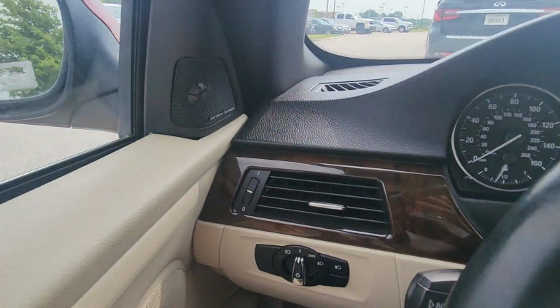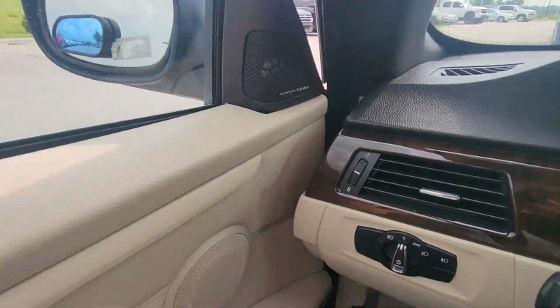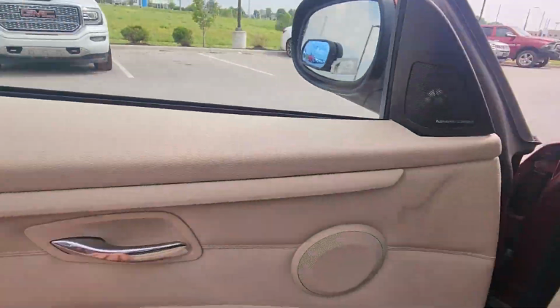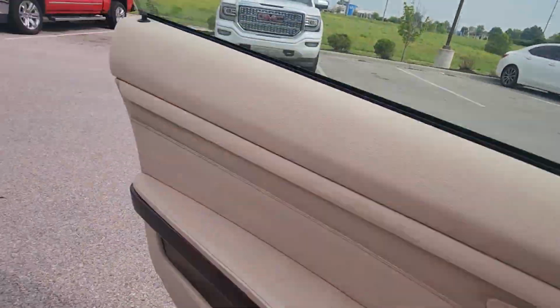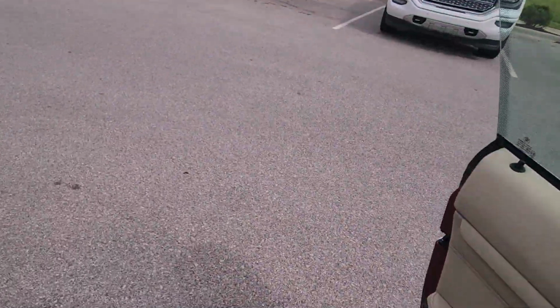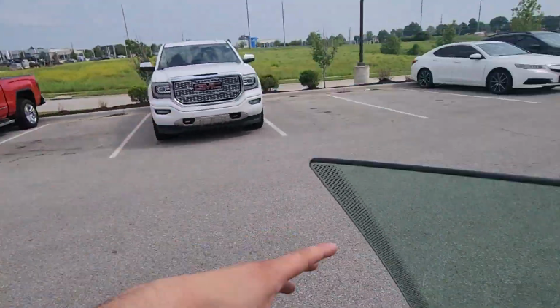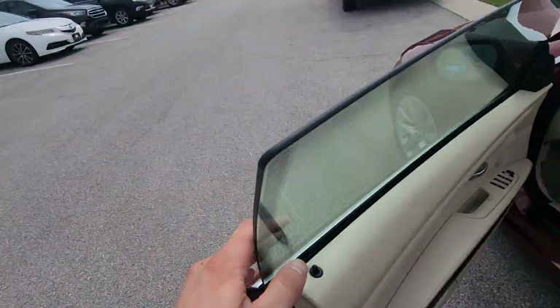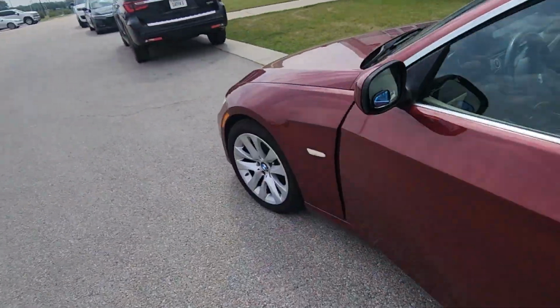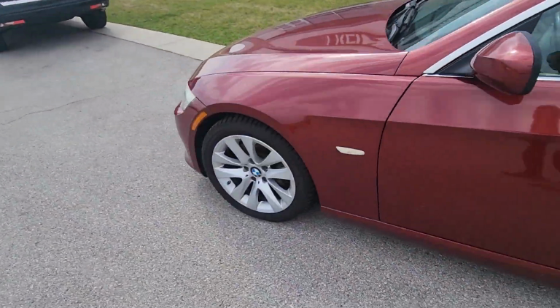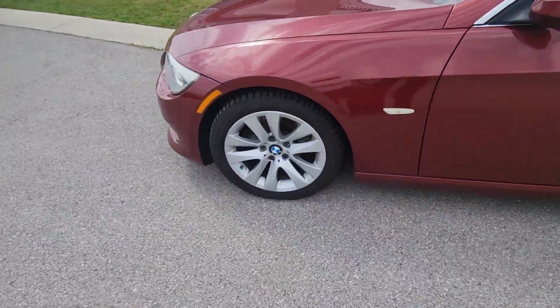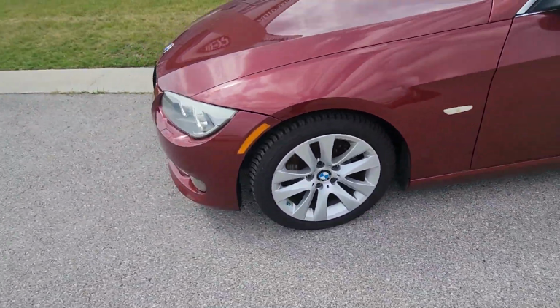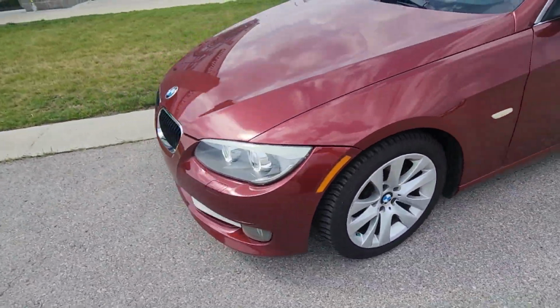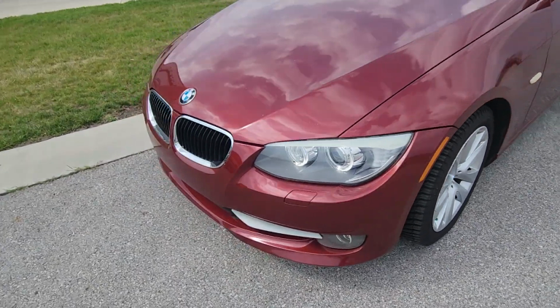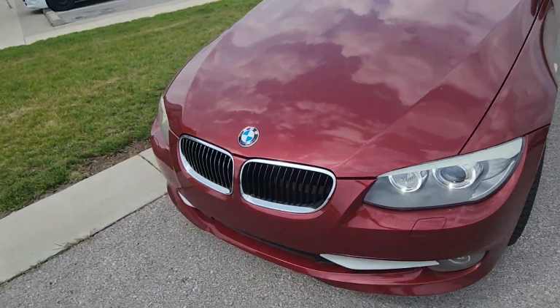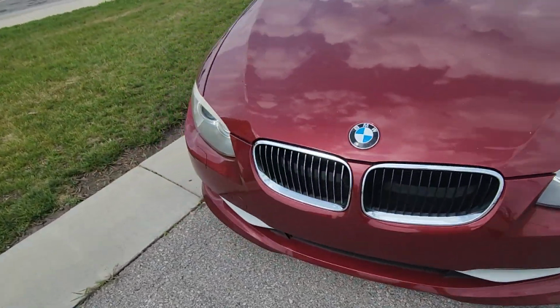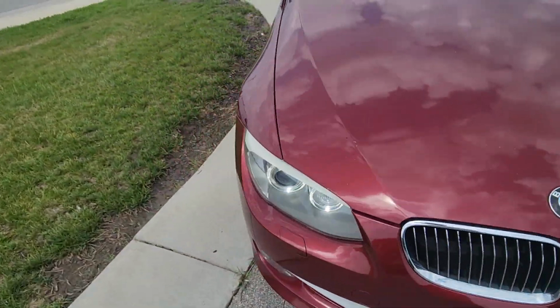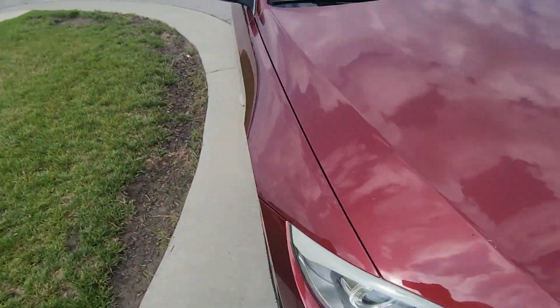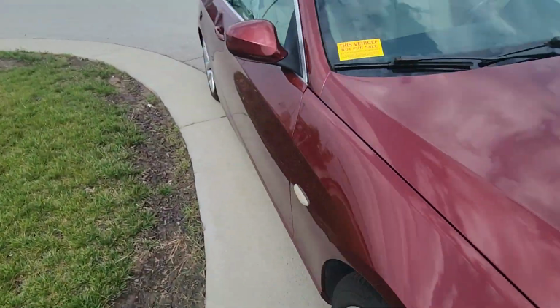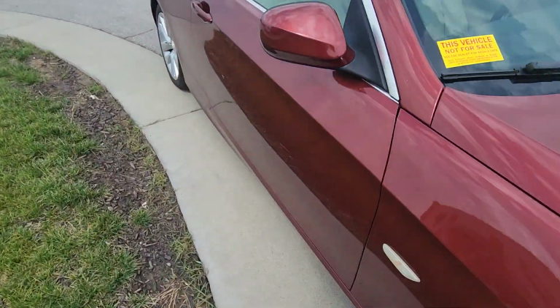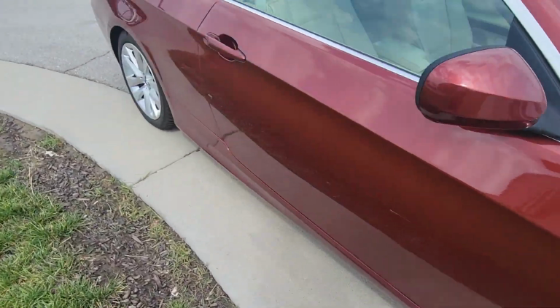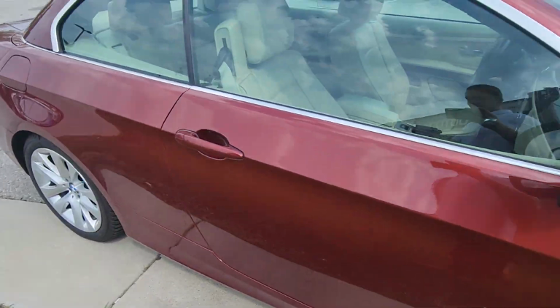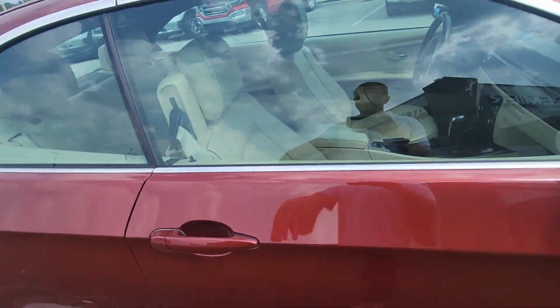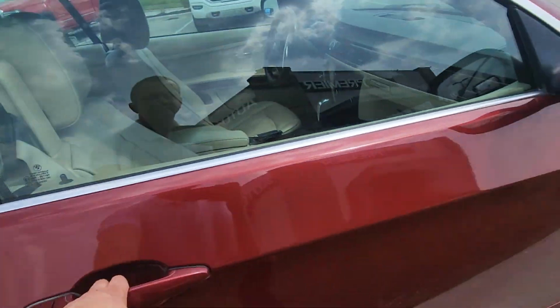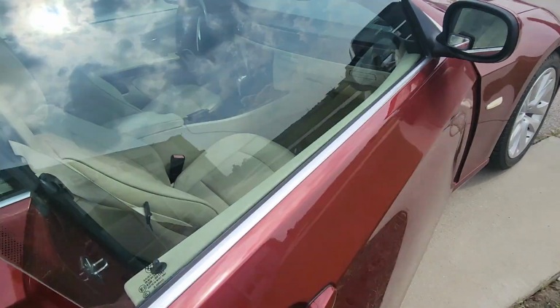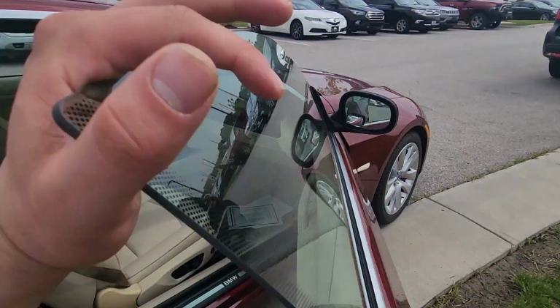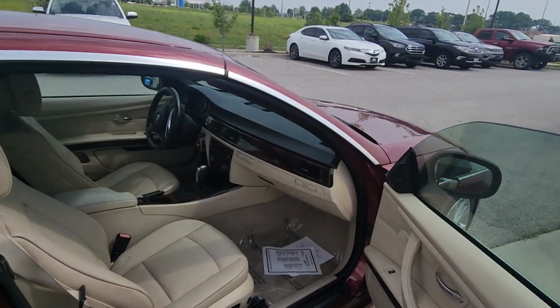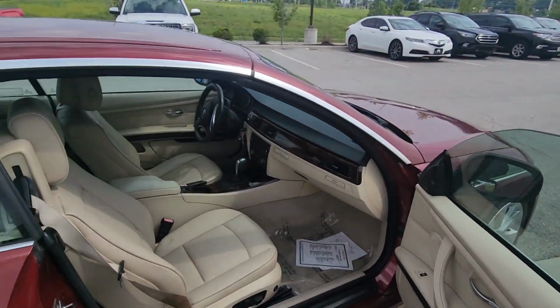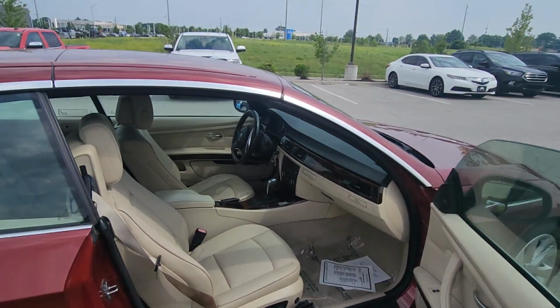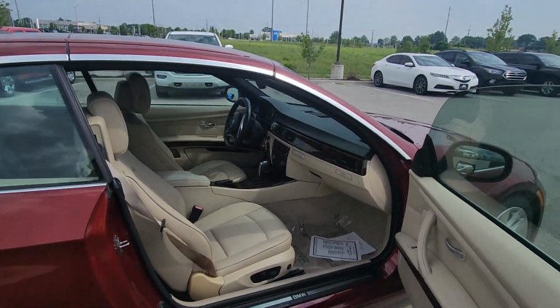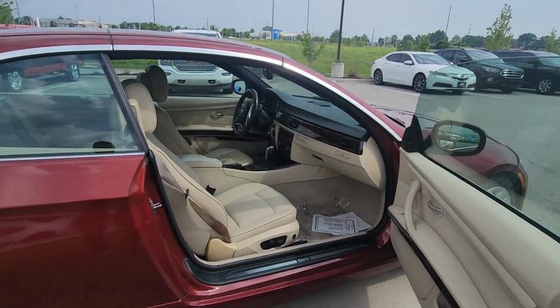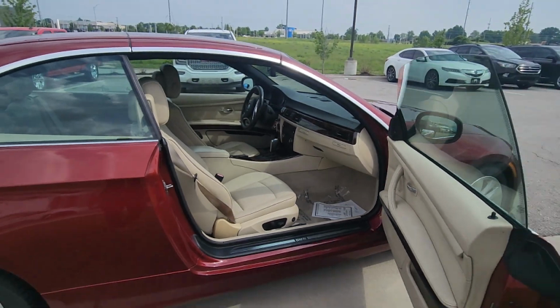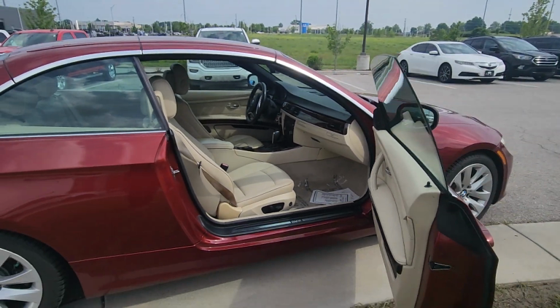I'm just going to move around real quick to the passenger side to give you a clearer picture of the condition this vehicle is in. And boom, there we go. Very nice.